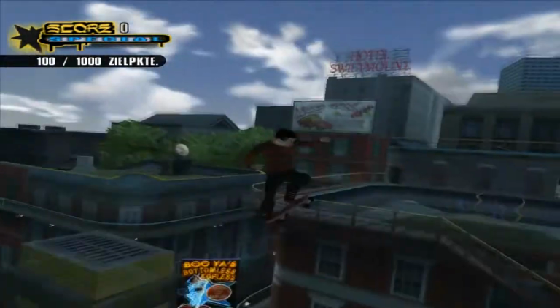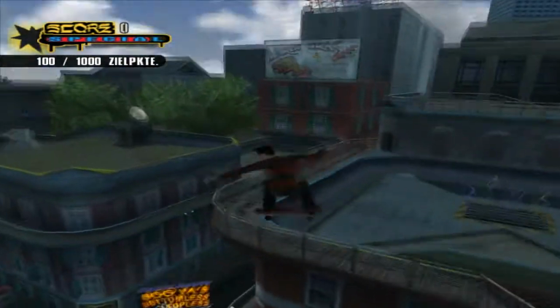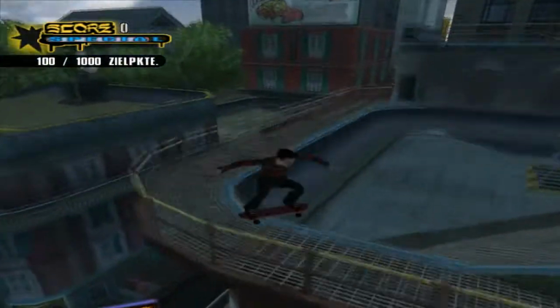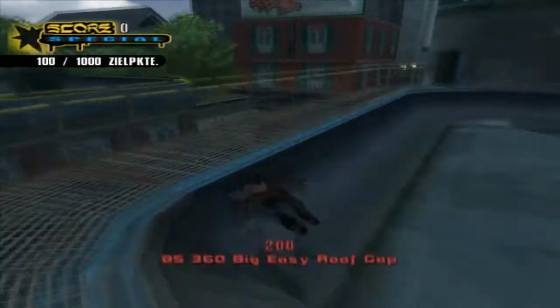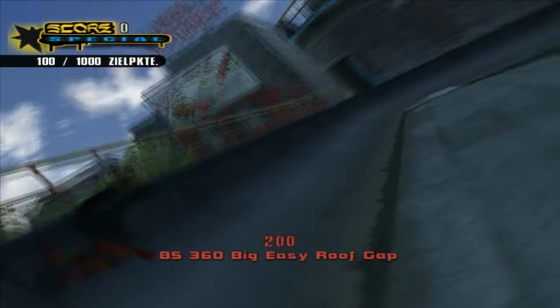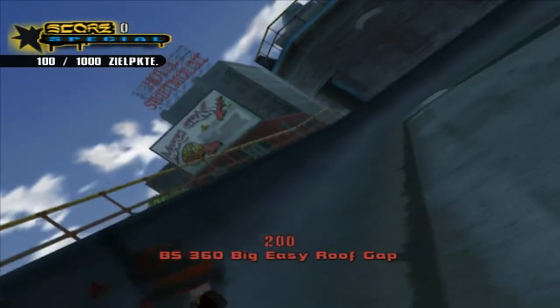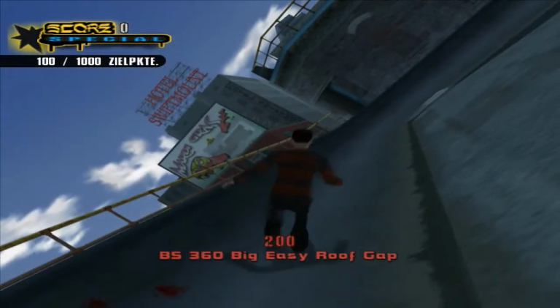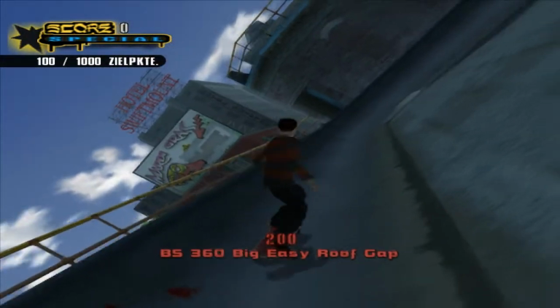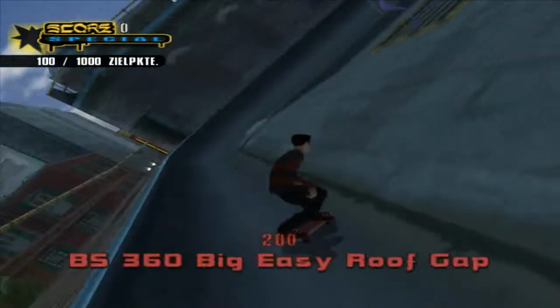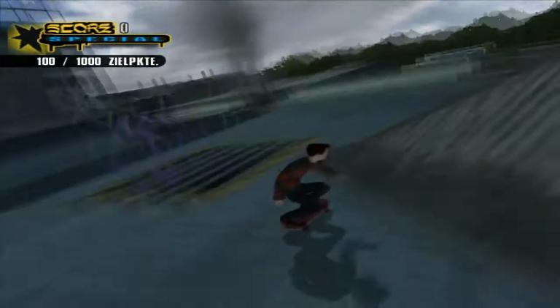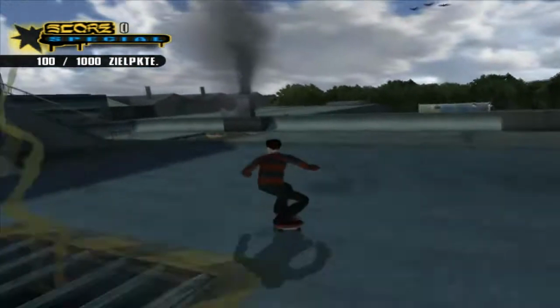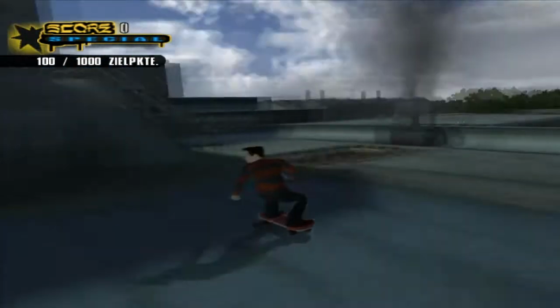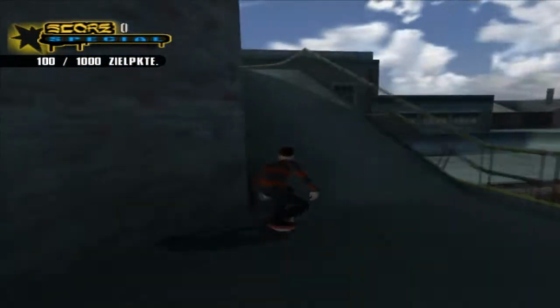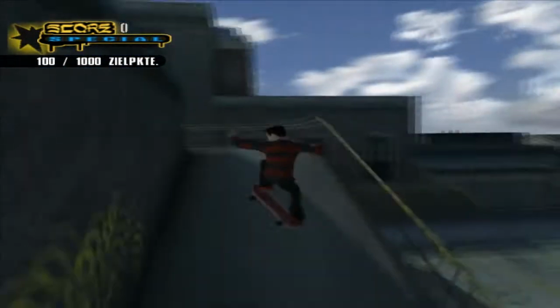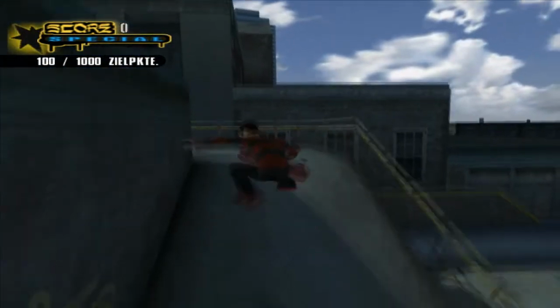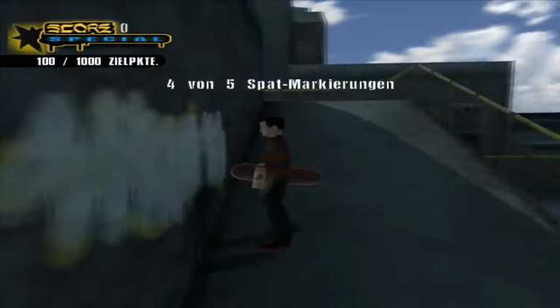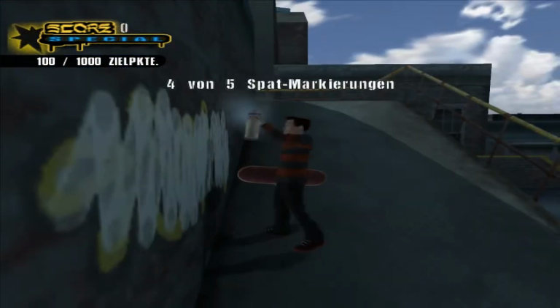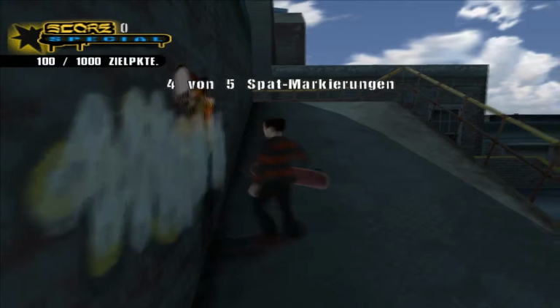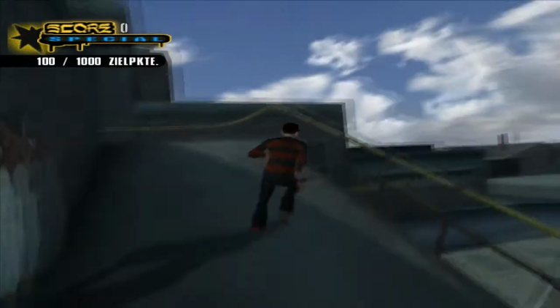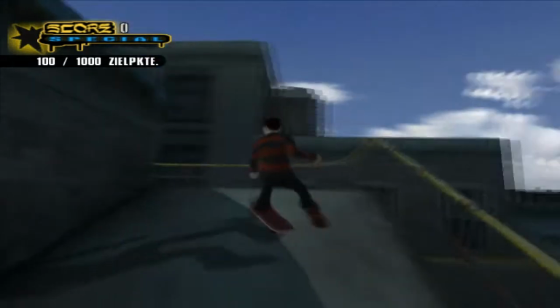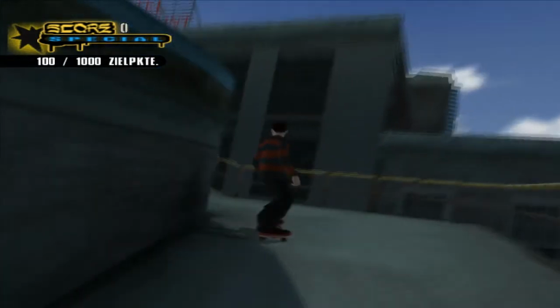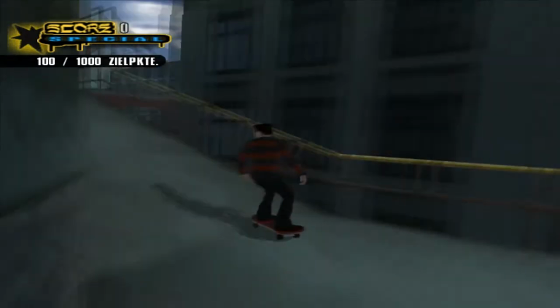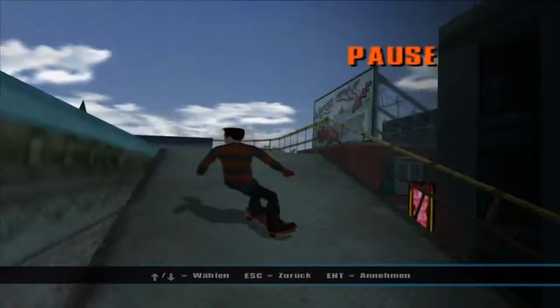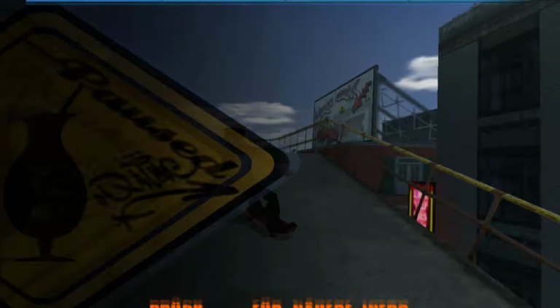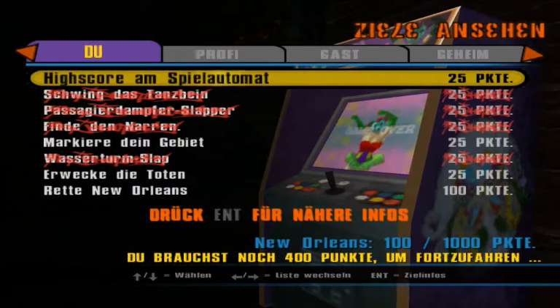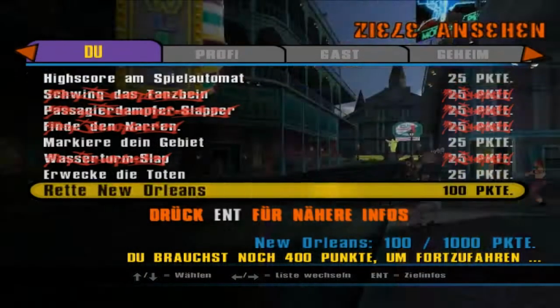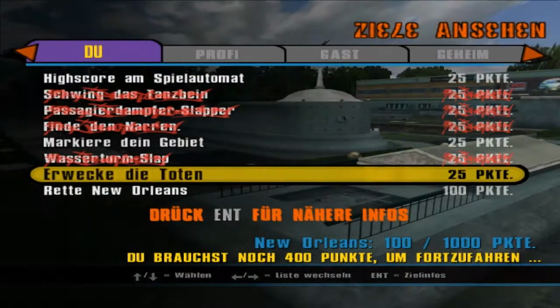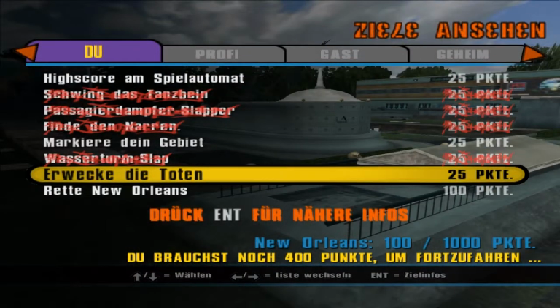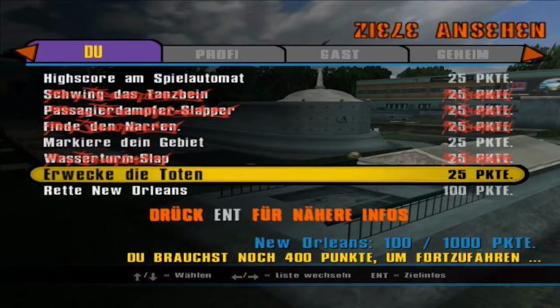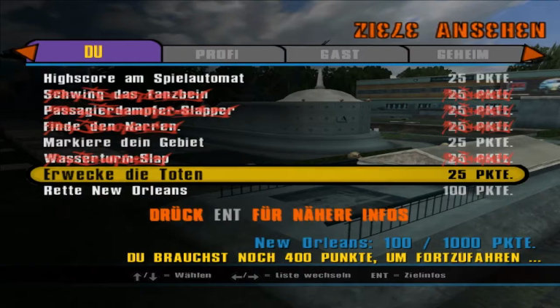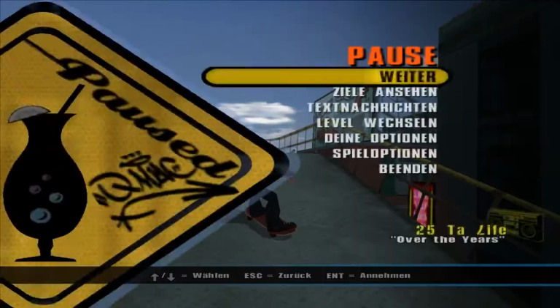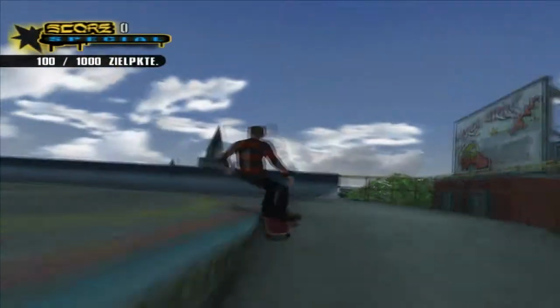Hinfallen wollte ich auf jeden Fall nicht. Habe ich hier noch eine gesehen? Ja, hier ist noch eine. Jetzt haben wir schon vier von fünf. Die eine finden wir bestimmt noch irgendwann. Markiere dein Gebiet – genau, erwecke die Toten und rette New Orleans. Das heißt, wir müssen jetzt die Untoten erwecken.